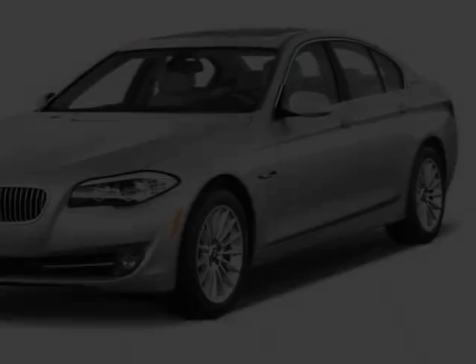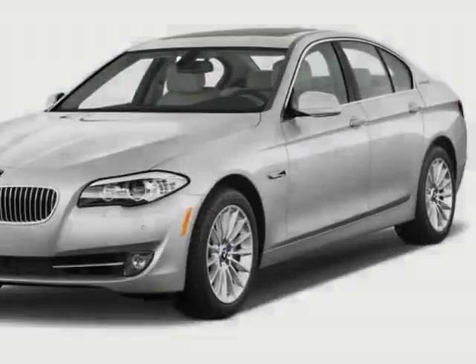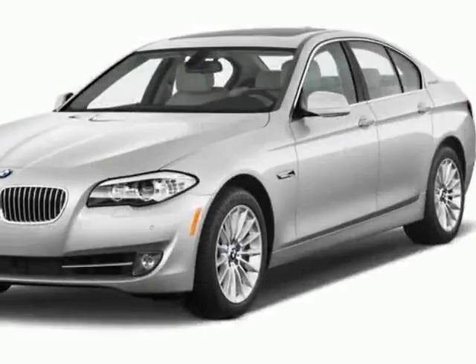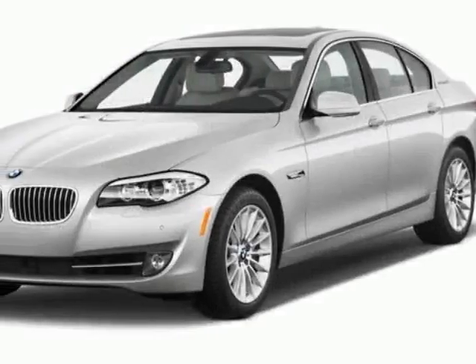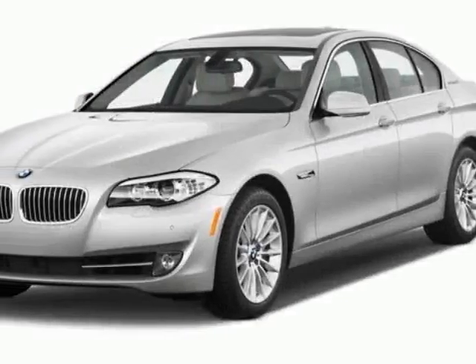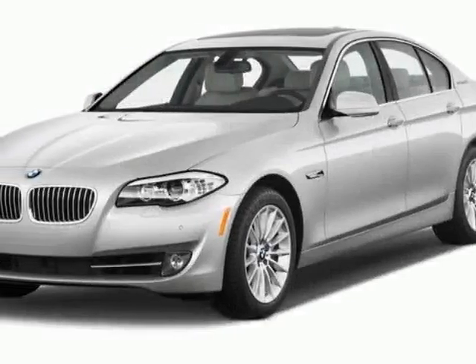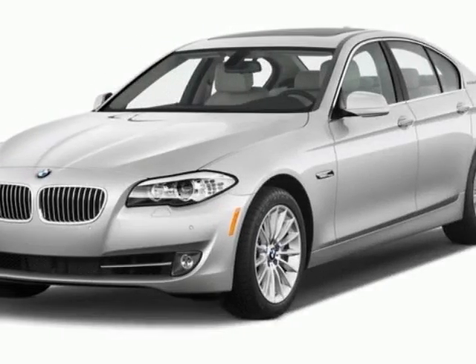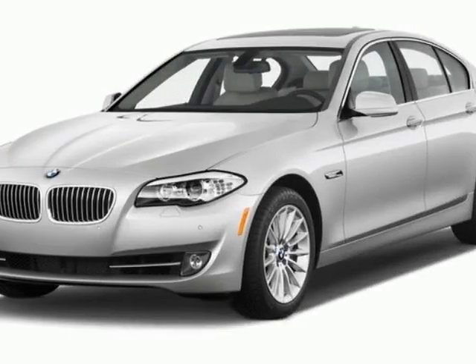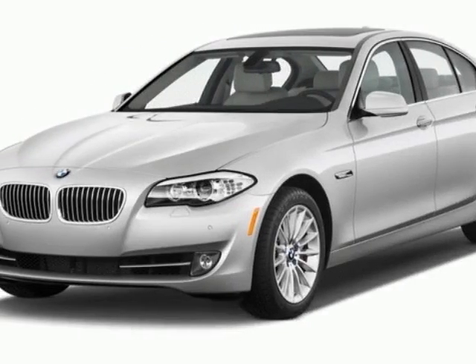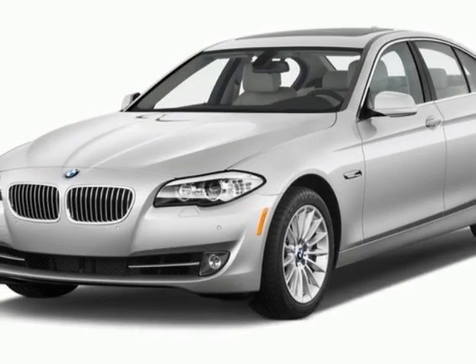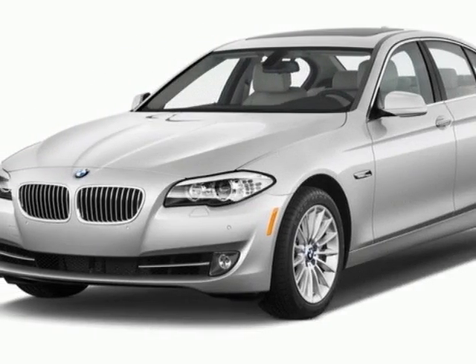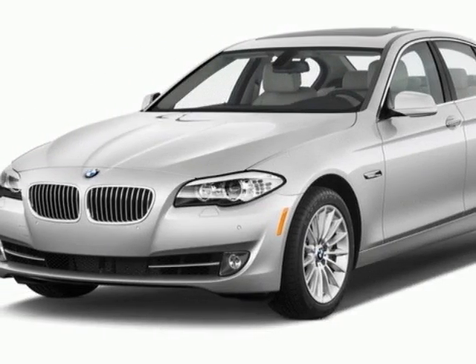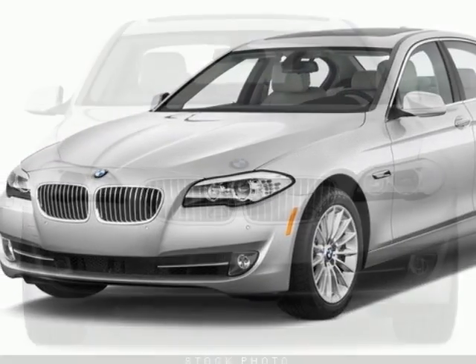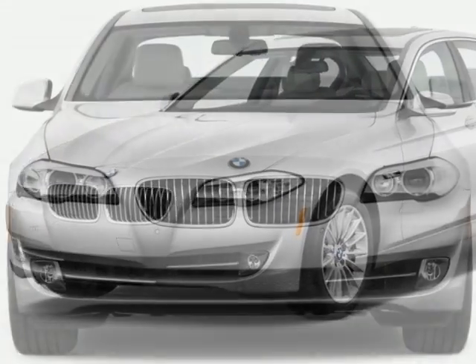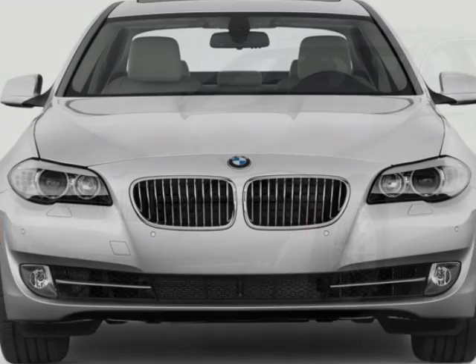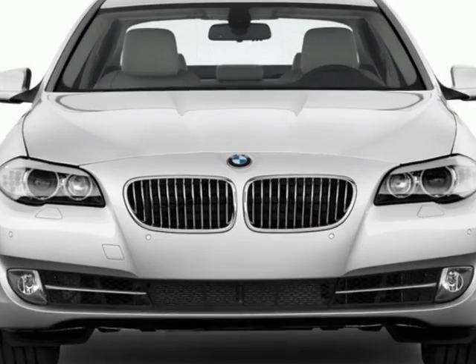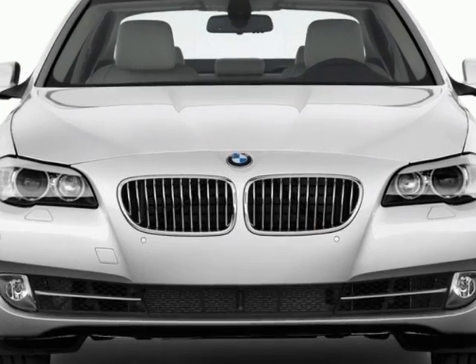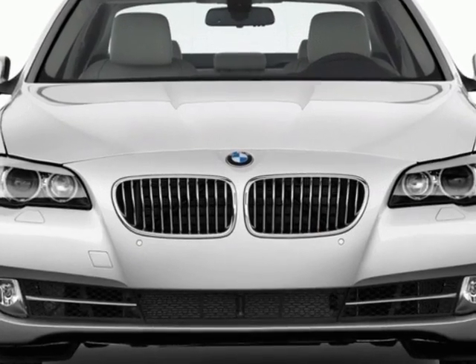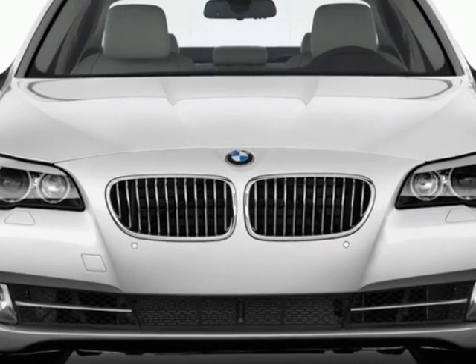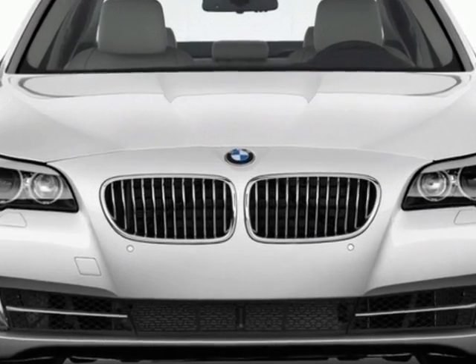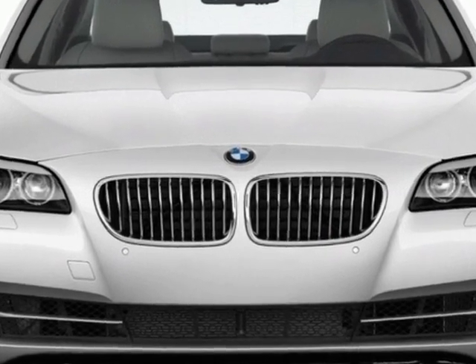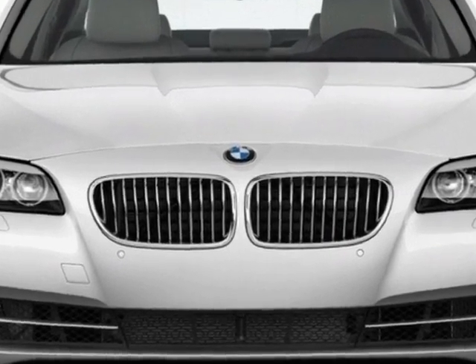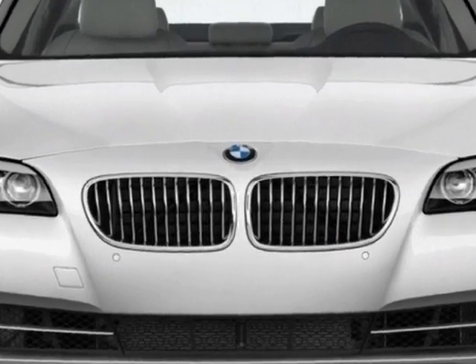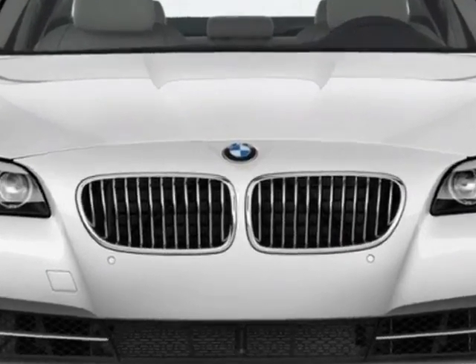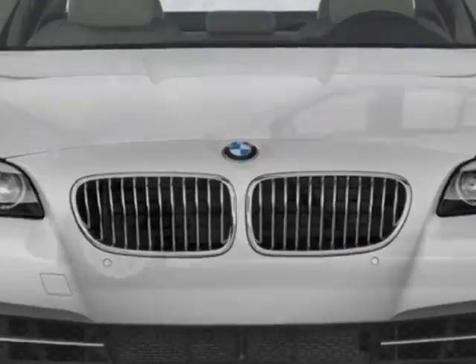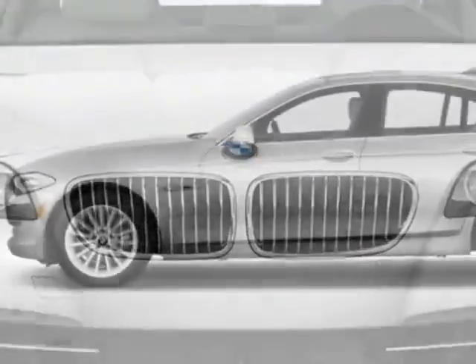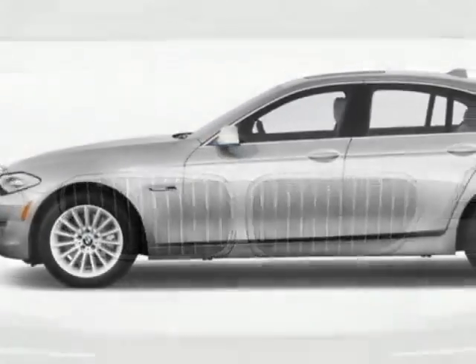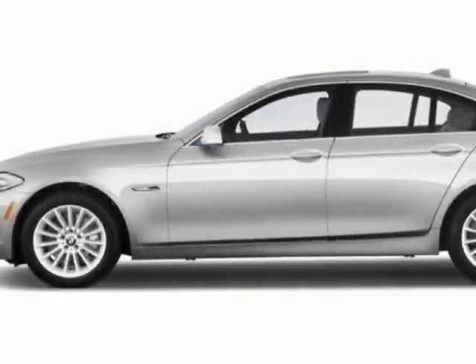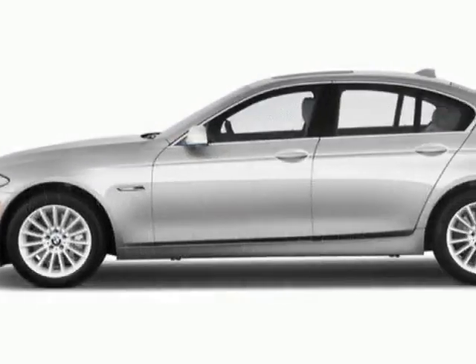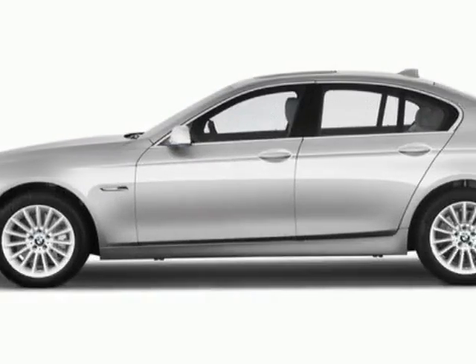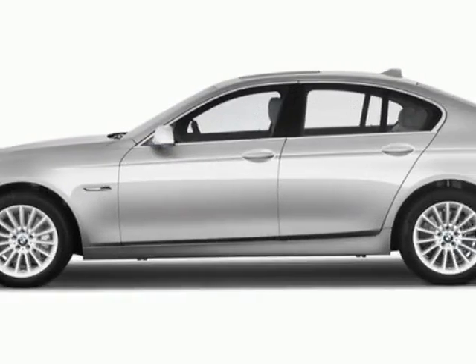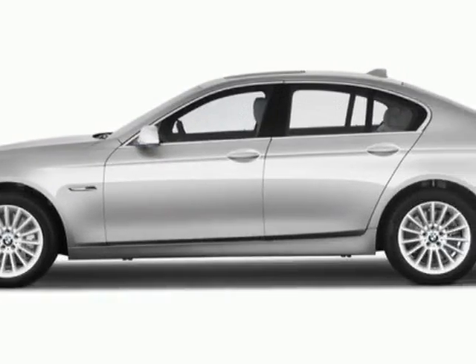Check out this new 2013 BMW 5-Series. This 5-Series boasts a 2.0-liter engine and has an unspecified transmission.